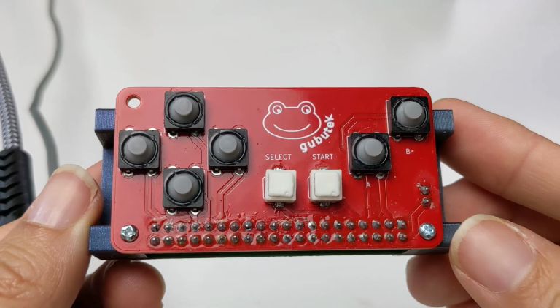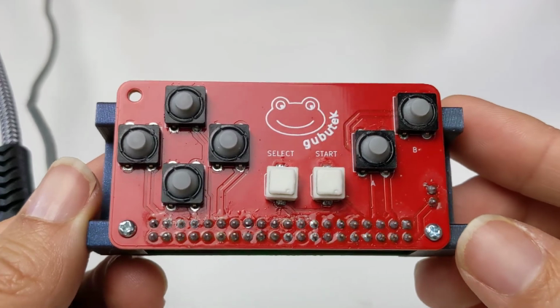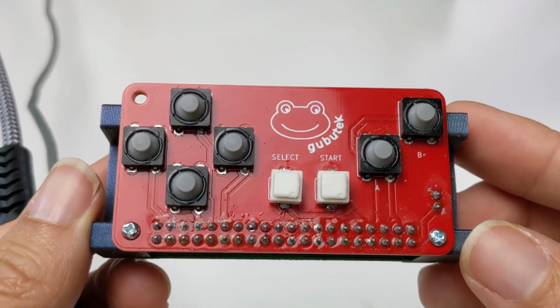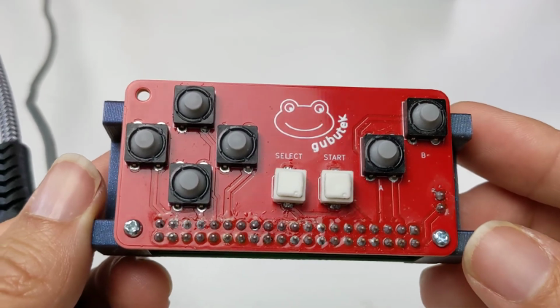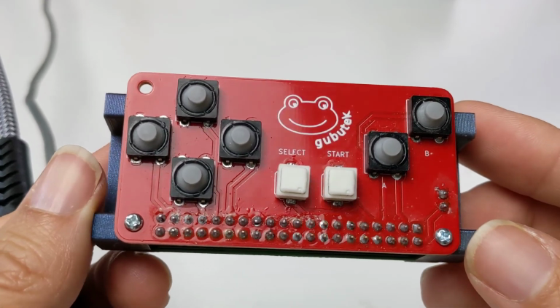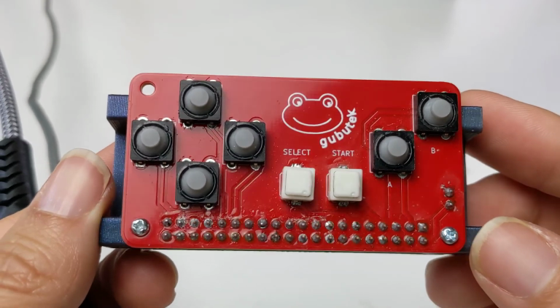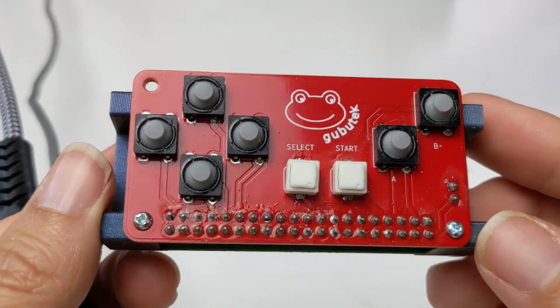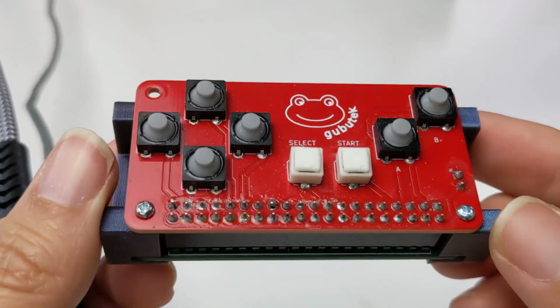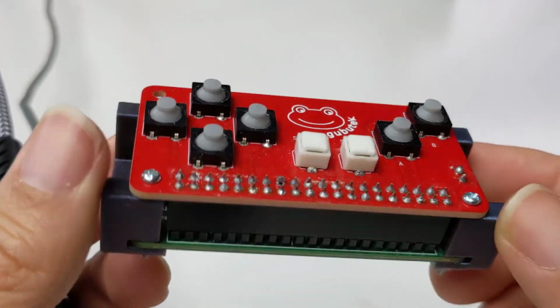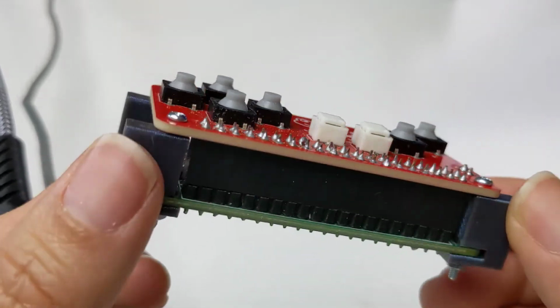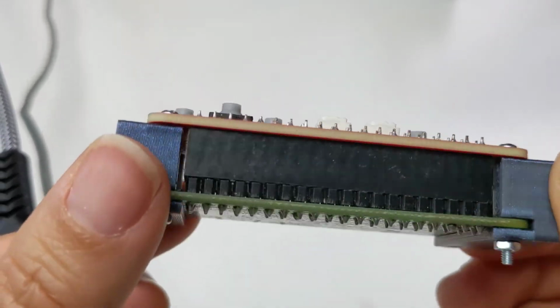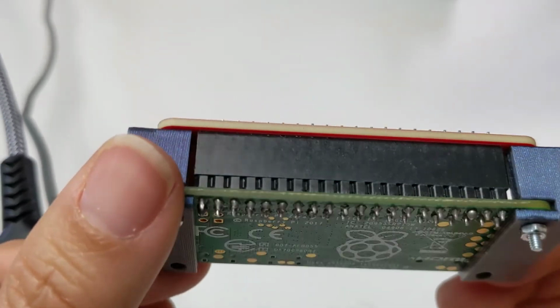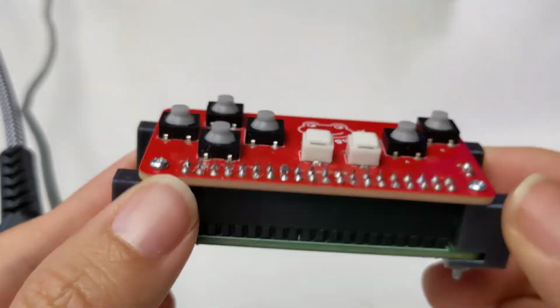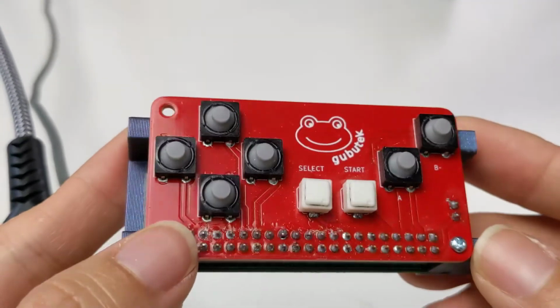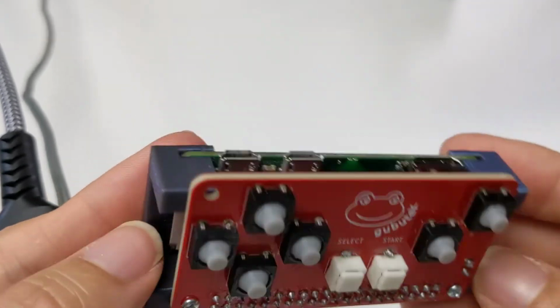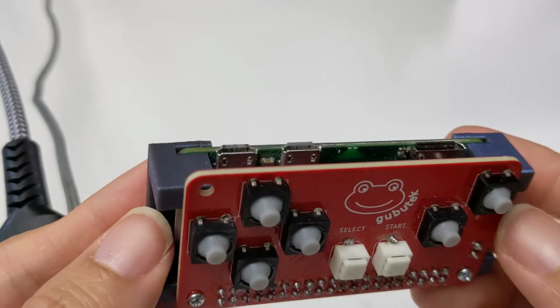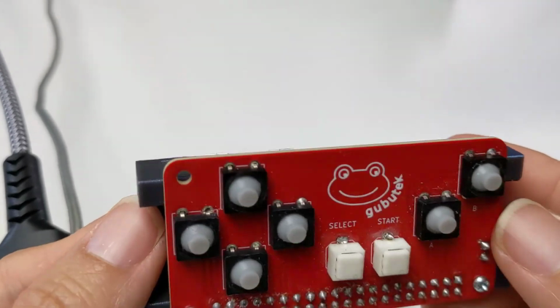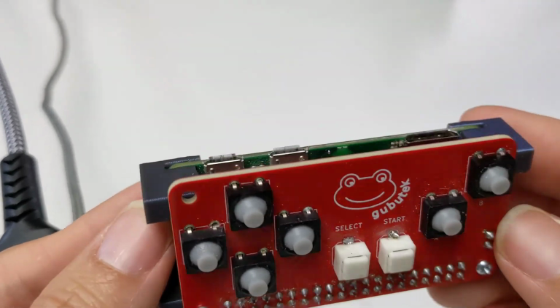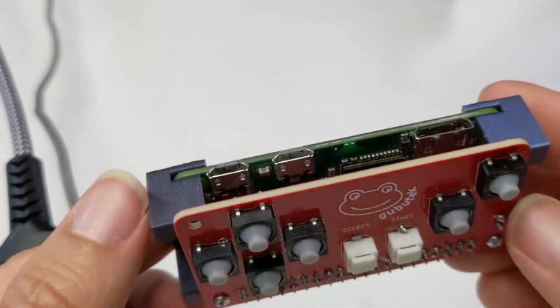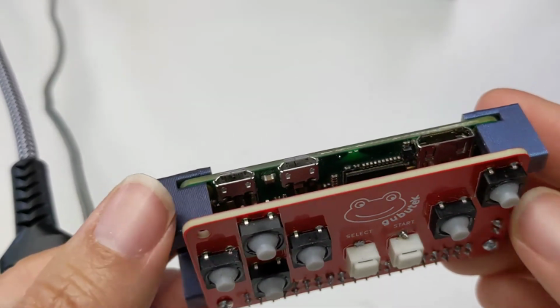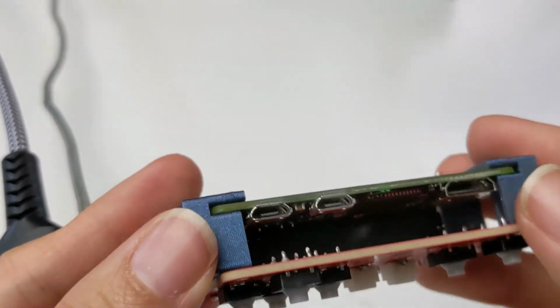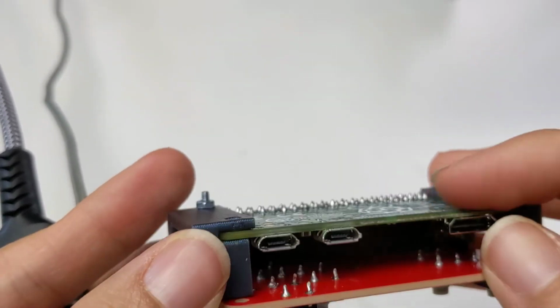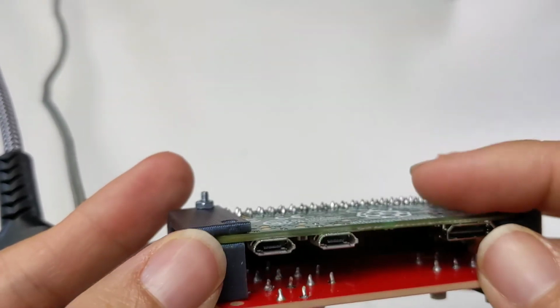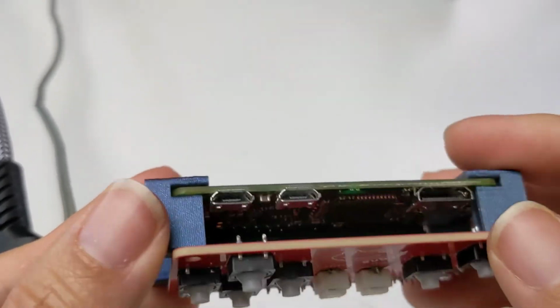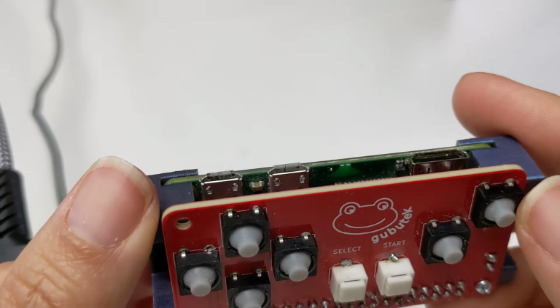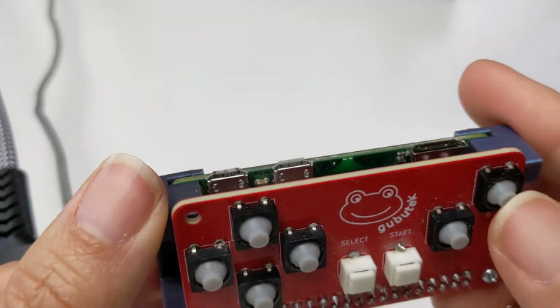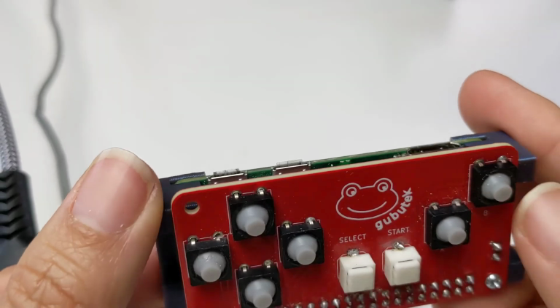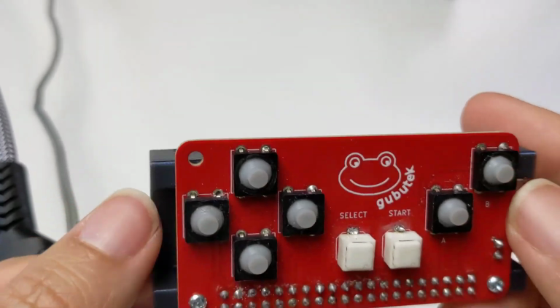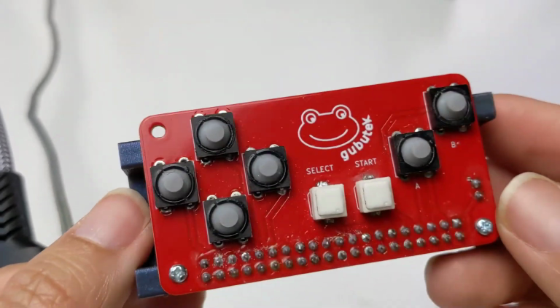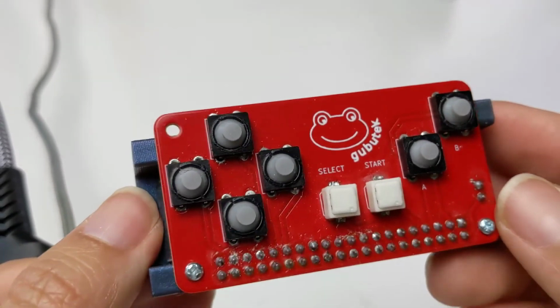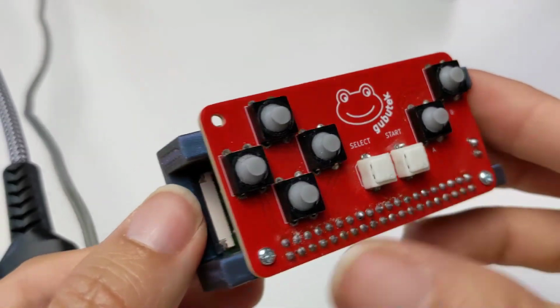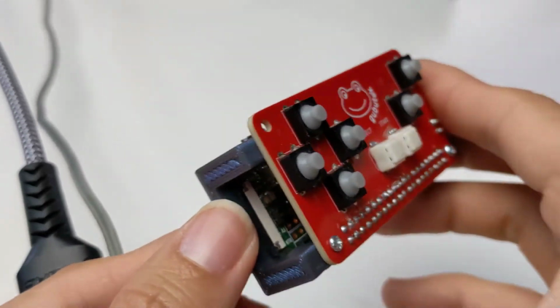Hi, this is Luang from MakeTestRepeat and this is my tiny game console made of Raspberry Pi Zero. Let's go test it right away.